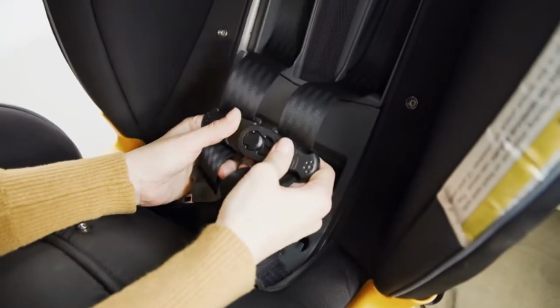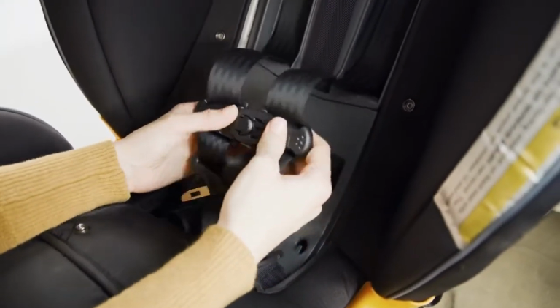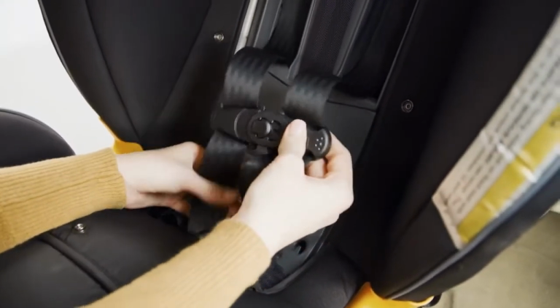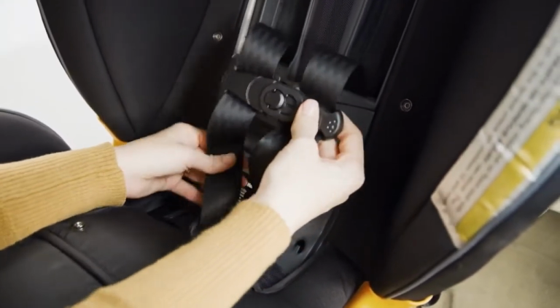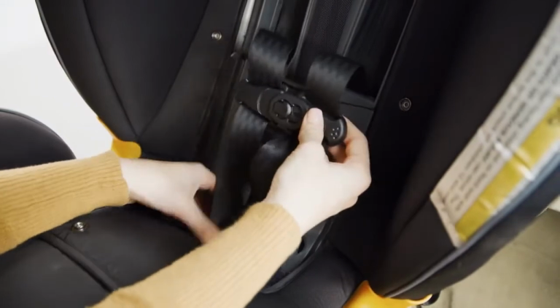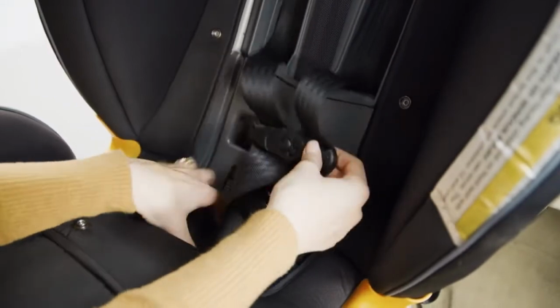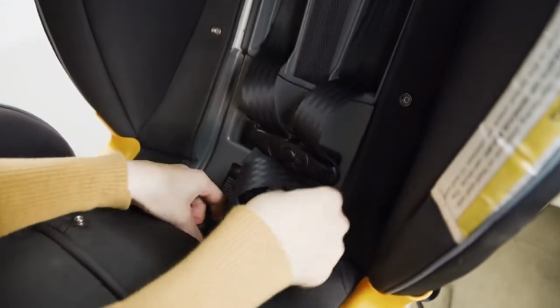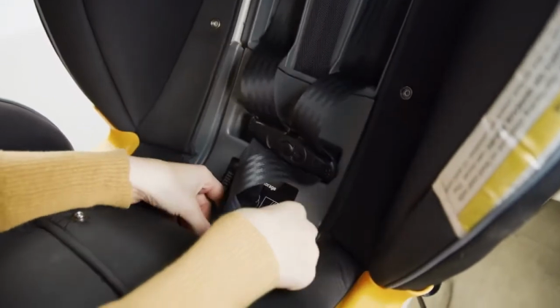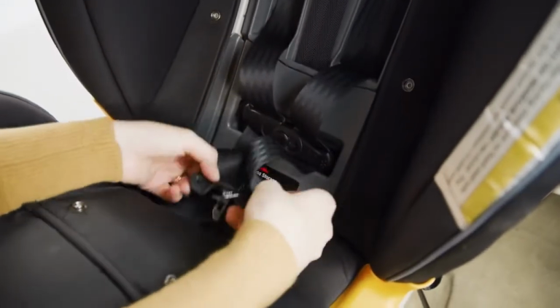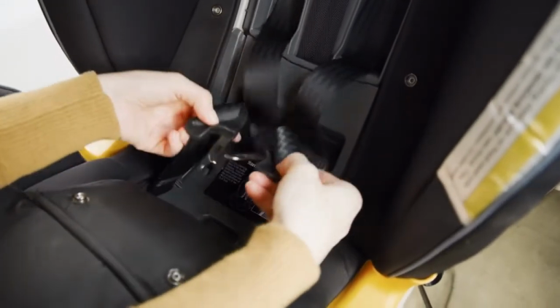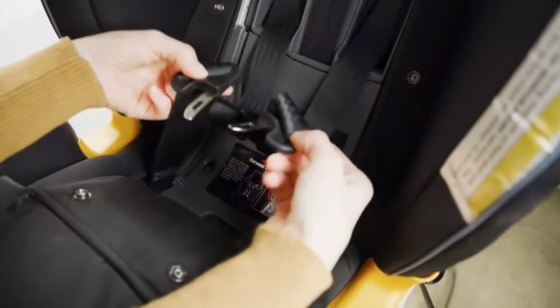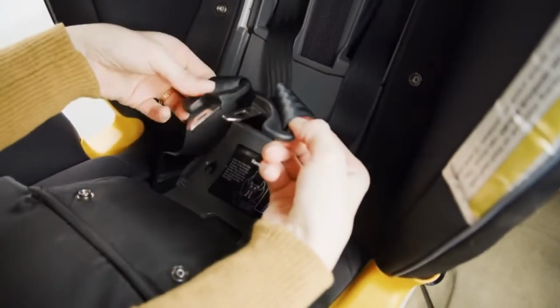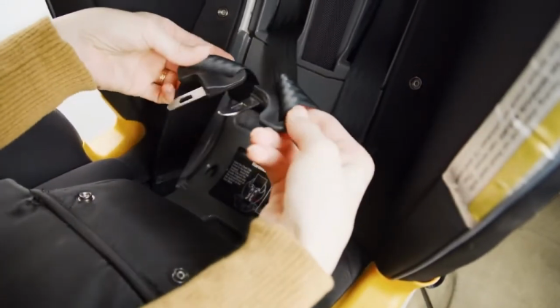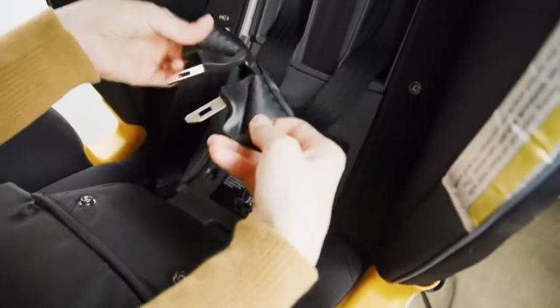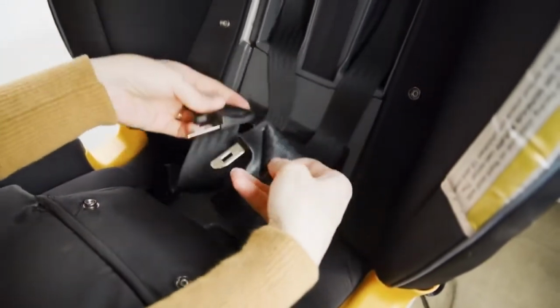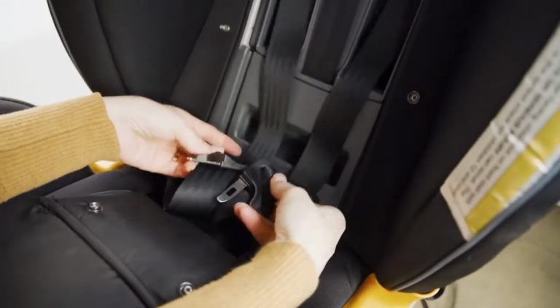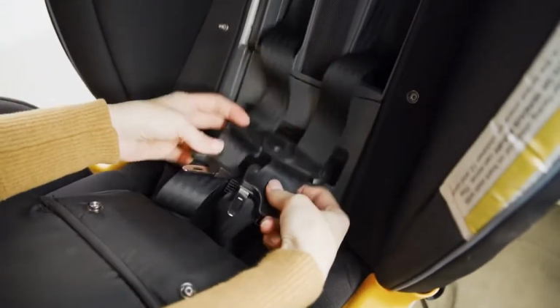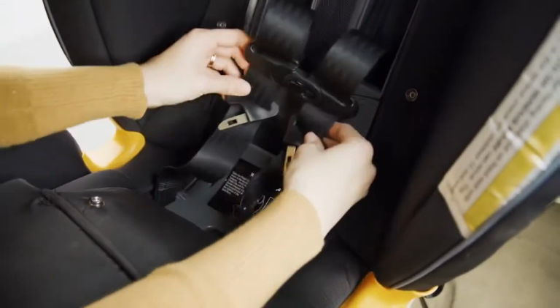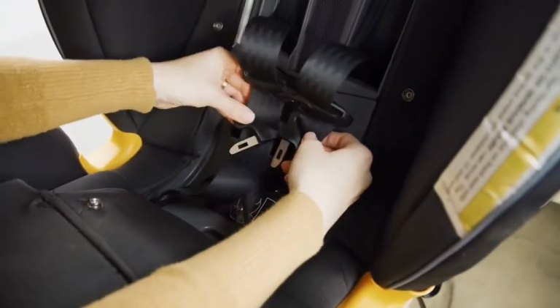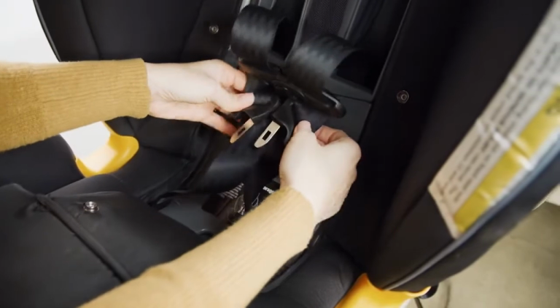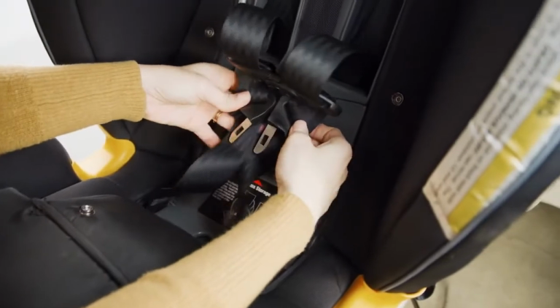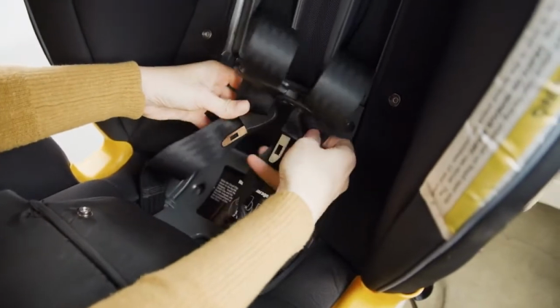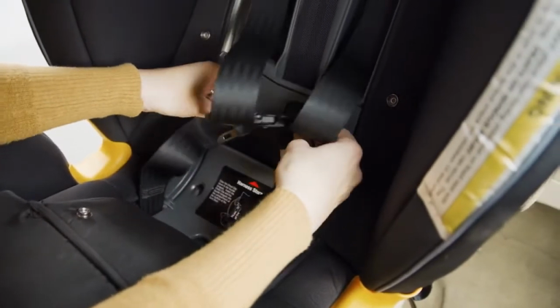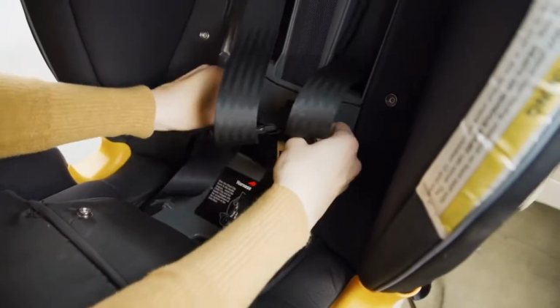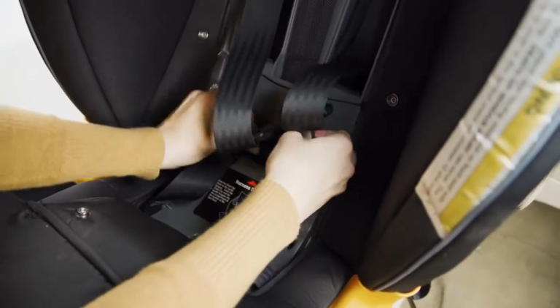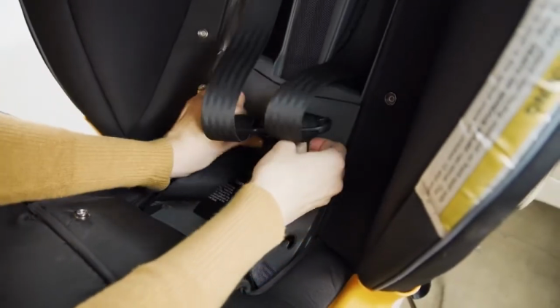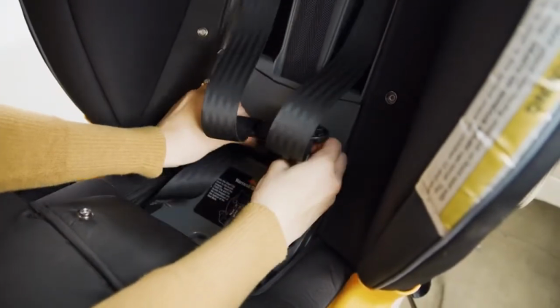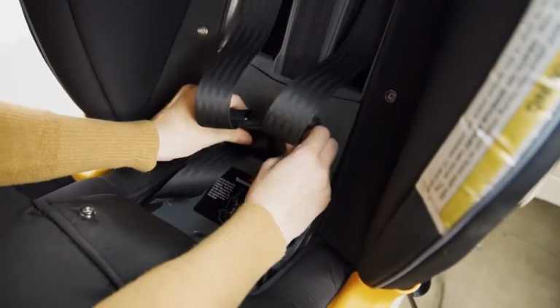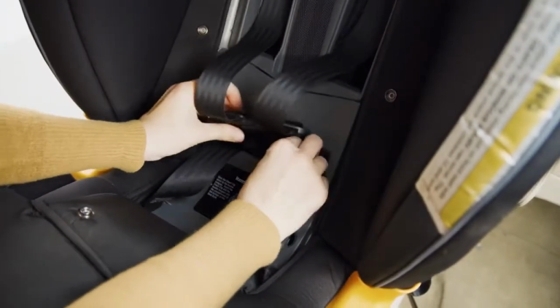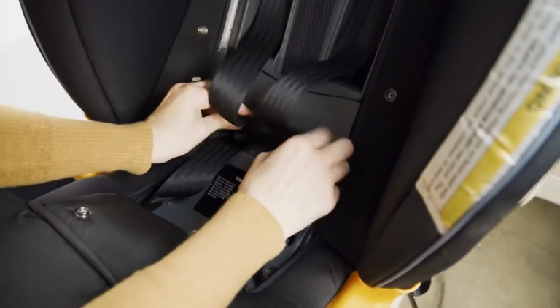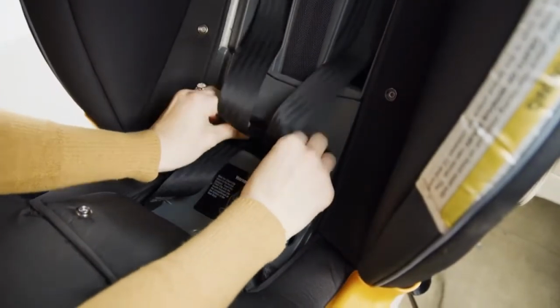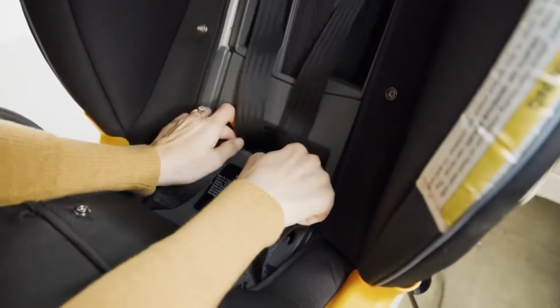Connect the chest clip and slide it down to the buckle tongues. Insert the chest clip and buckle tongues into the harness compartment at the bottom of the seat back.